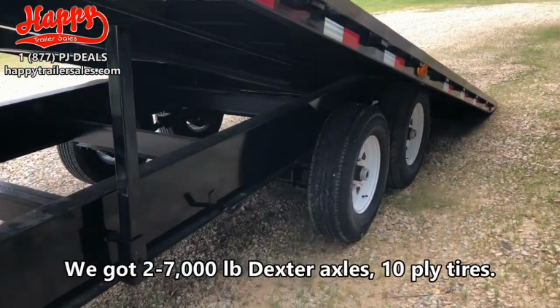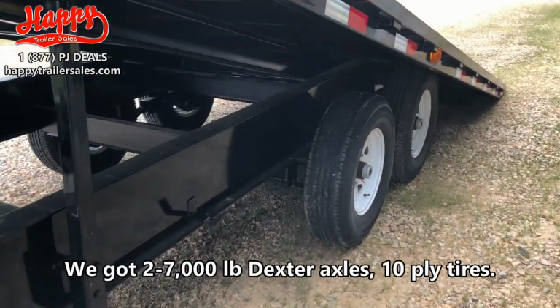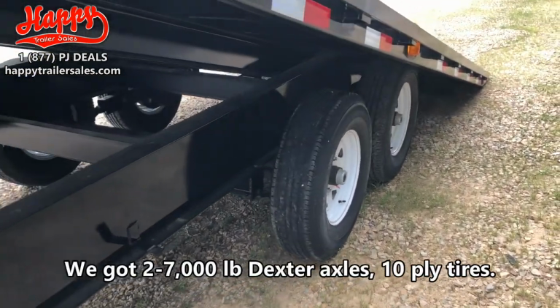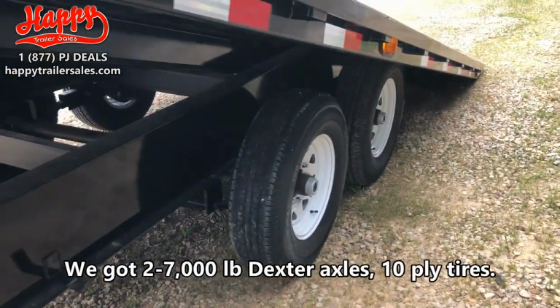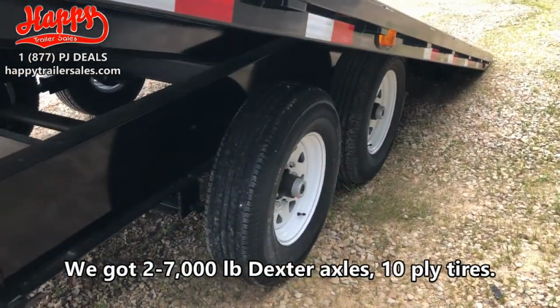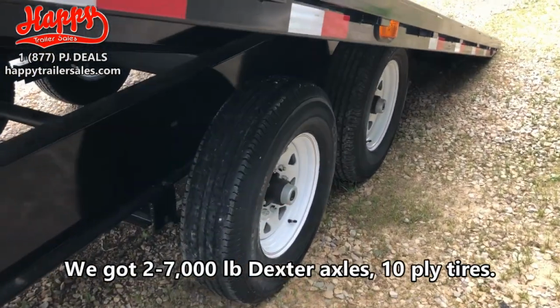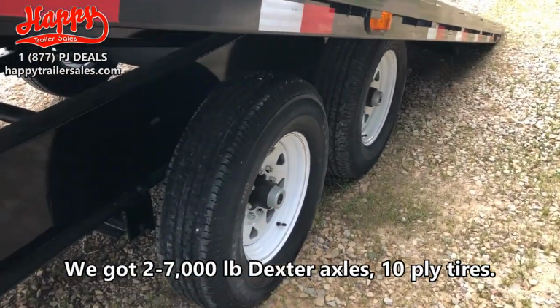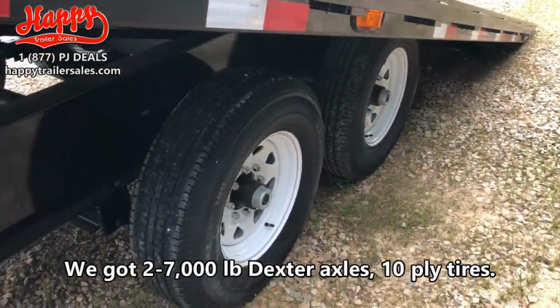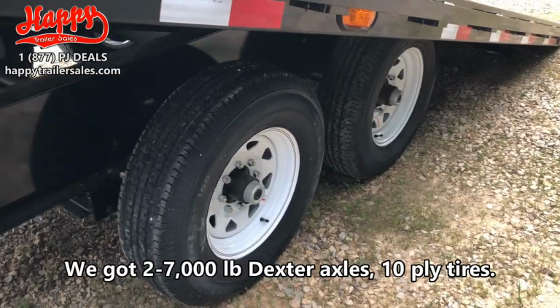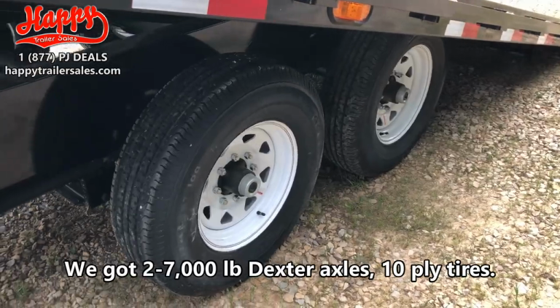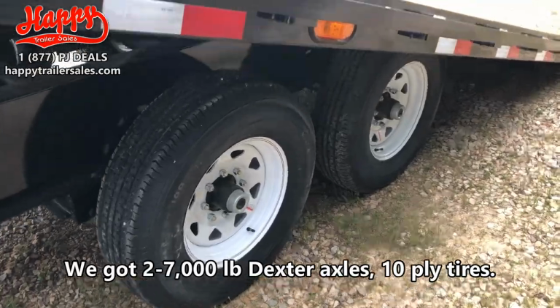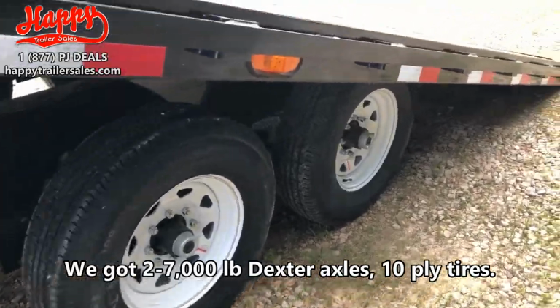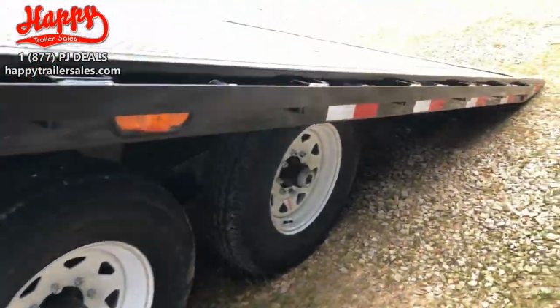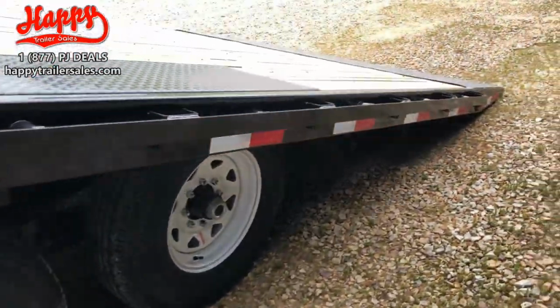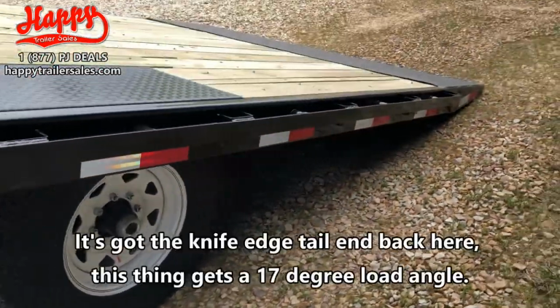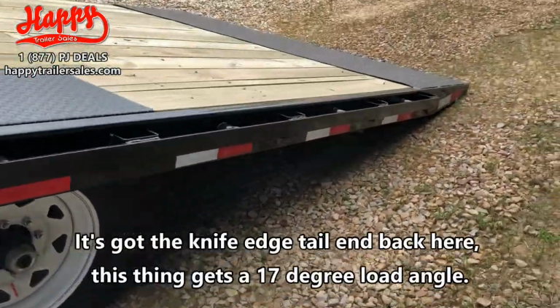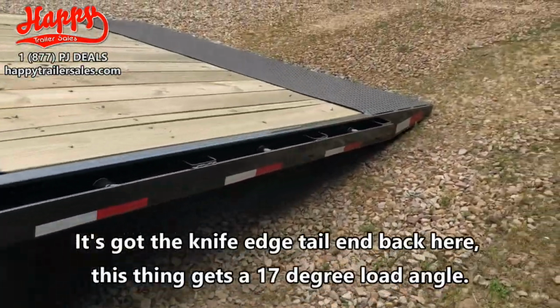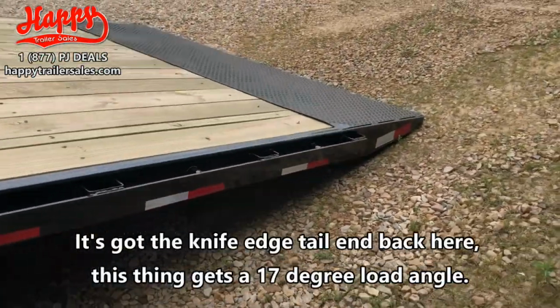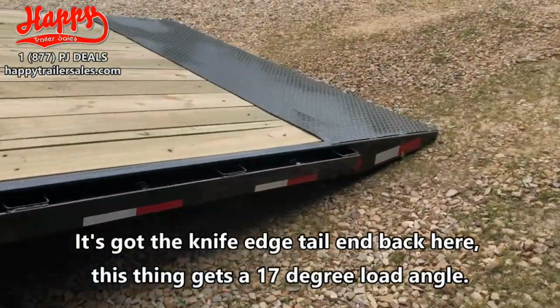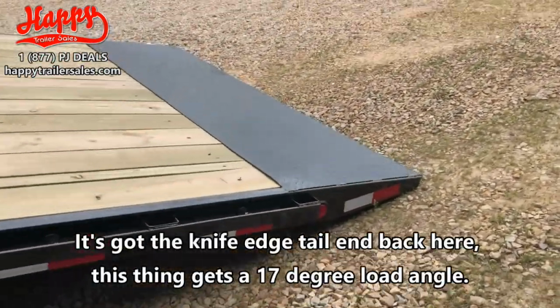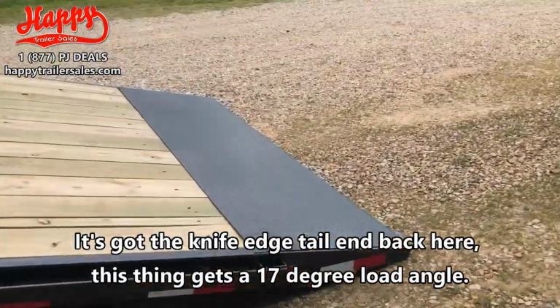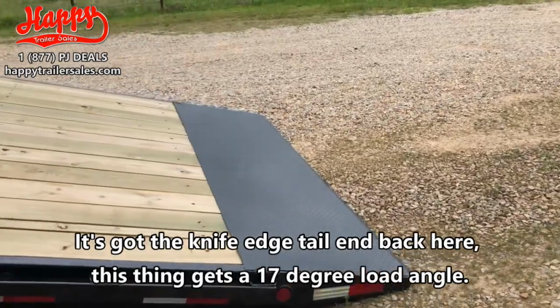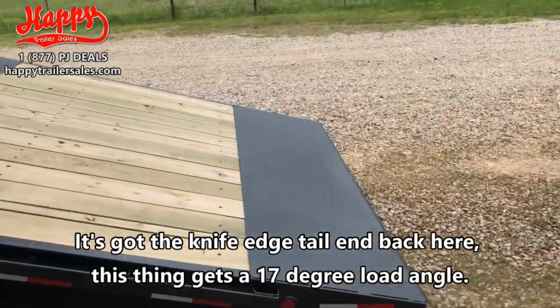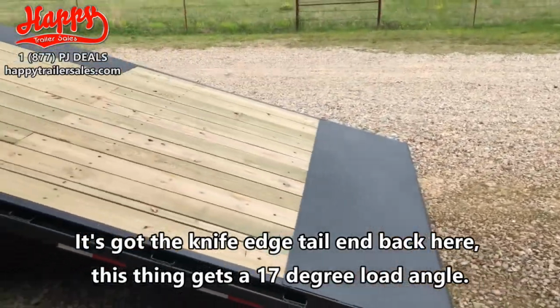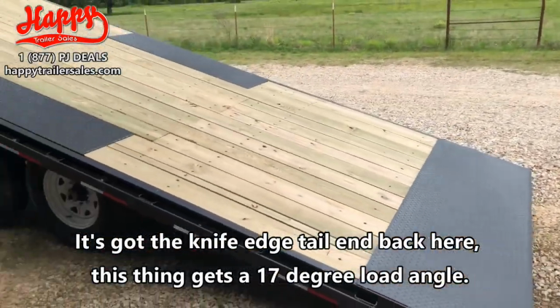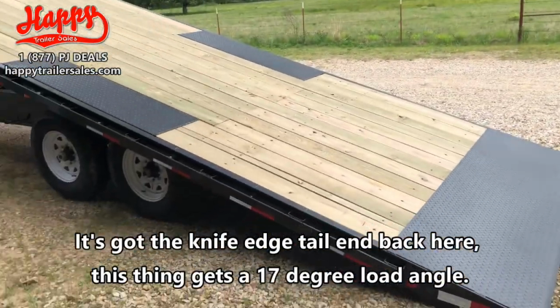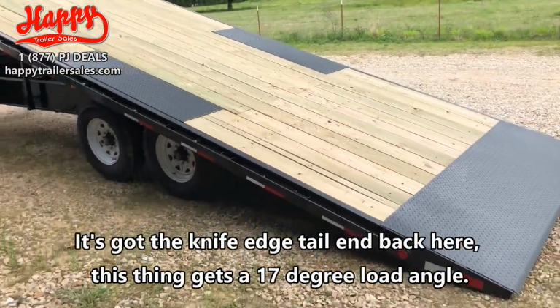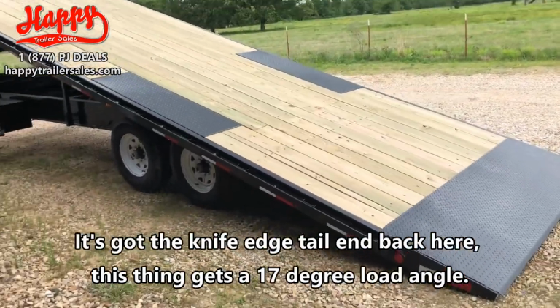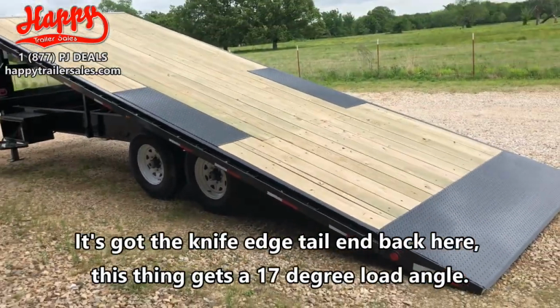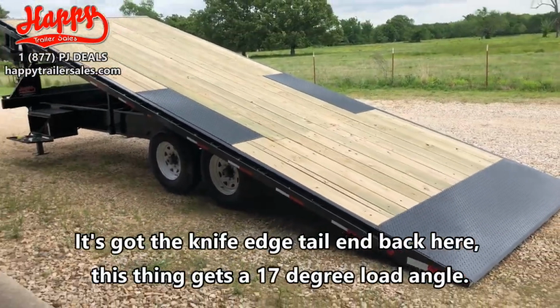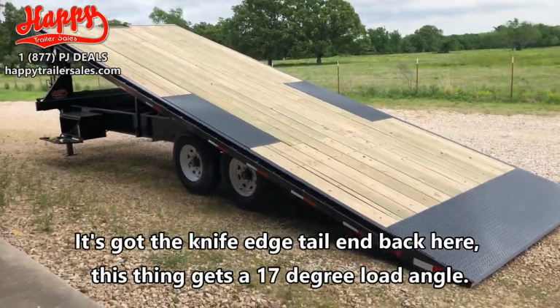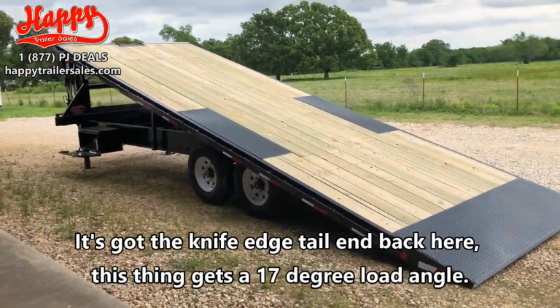We've got two 7,000 pound Dexter axles with 10-ply tires. It's got the knife edge tail end back here, and this thing gets a 17 degree load angle.